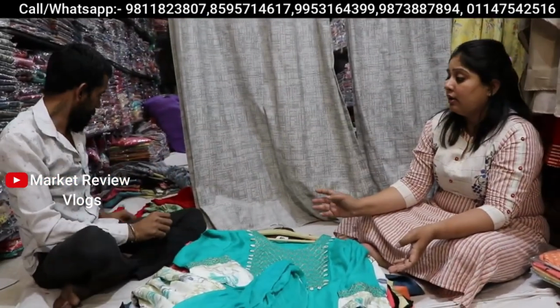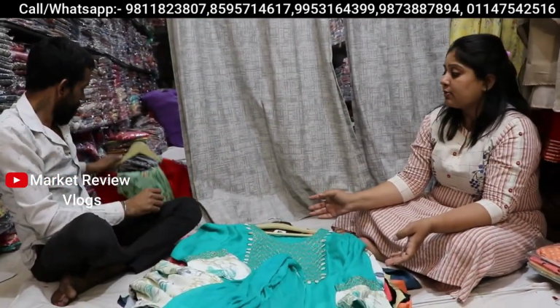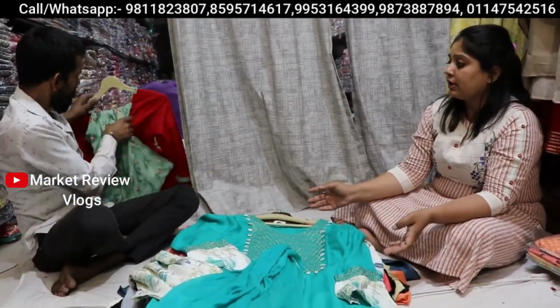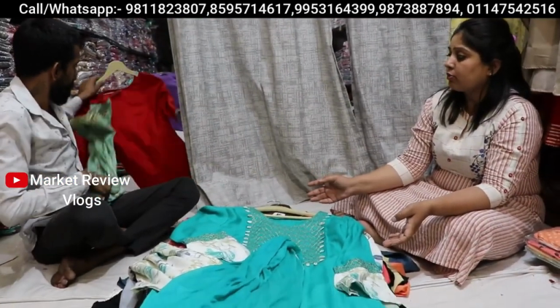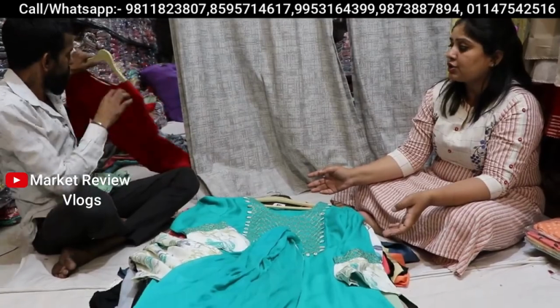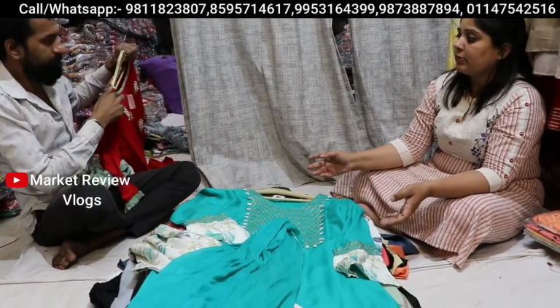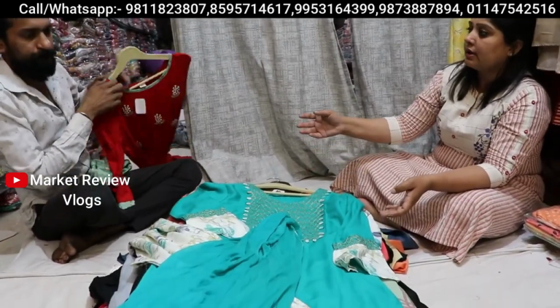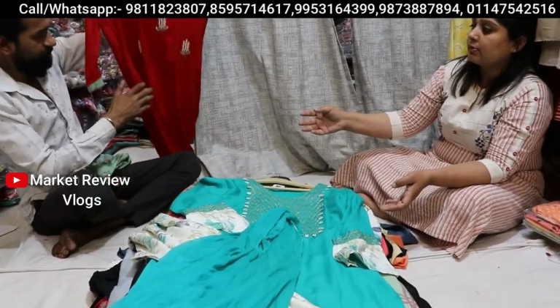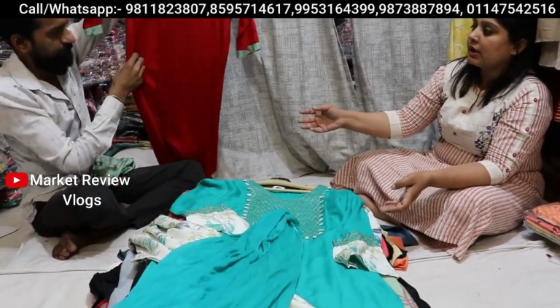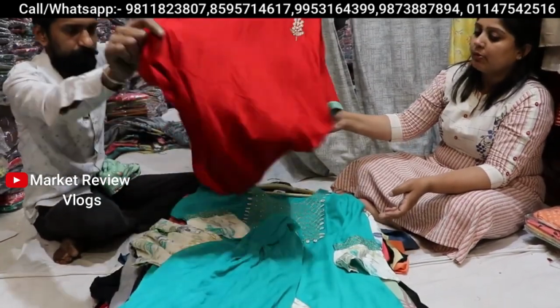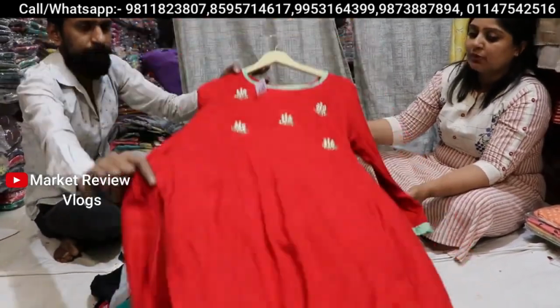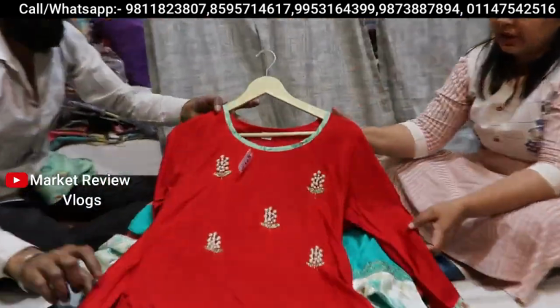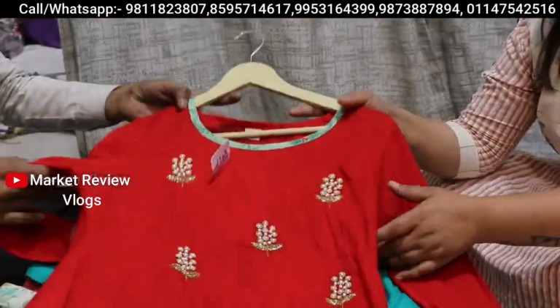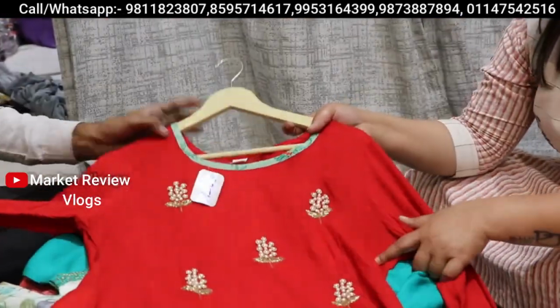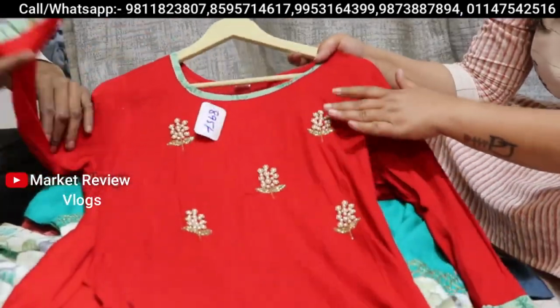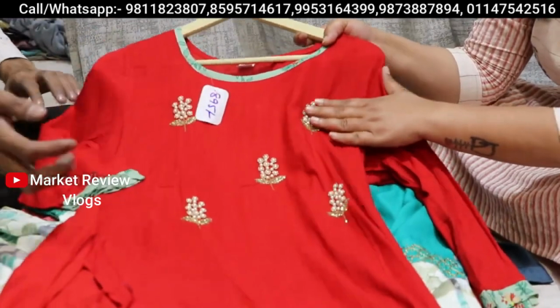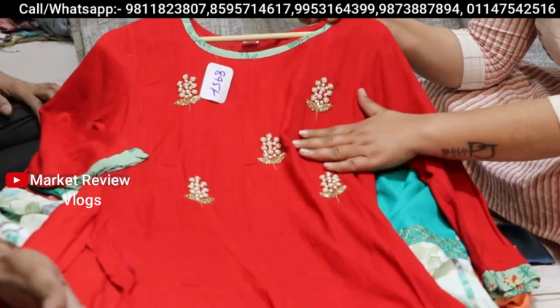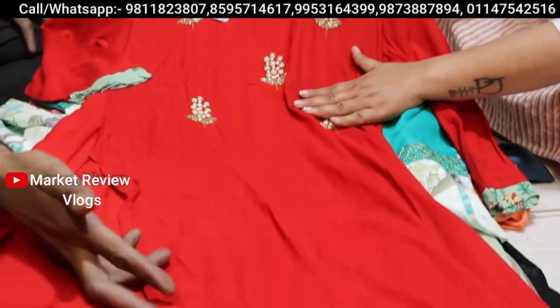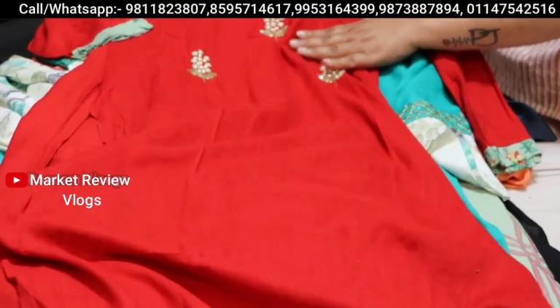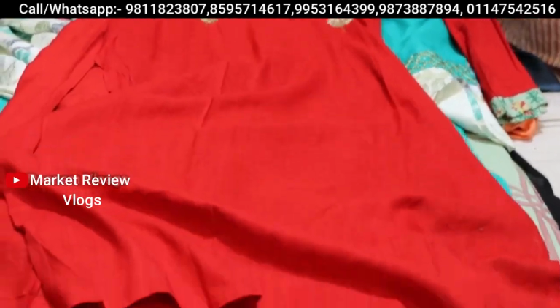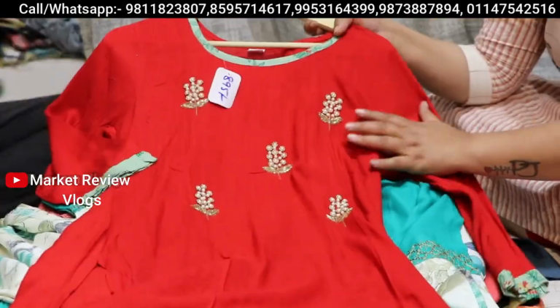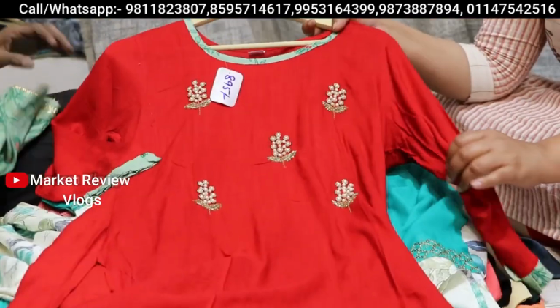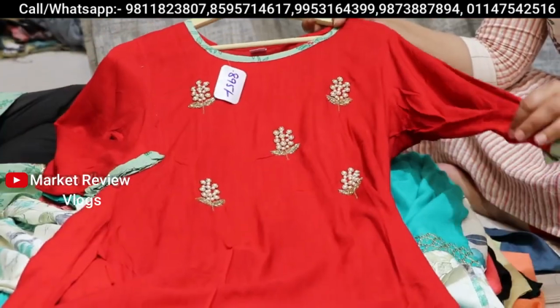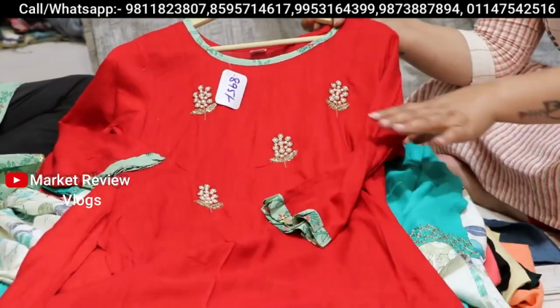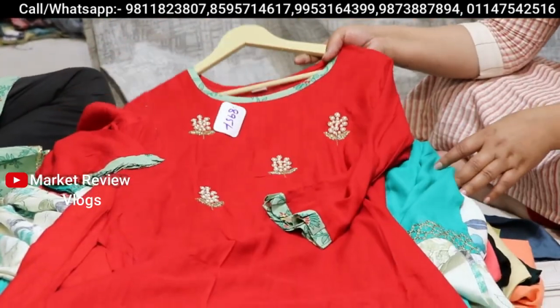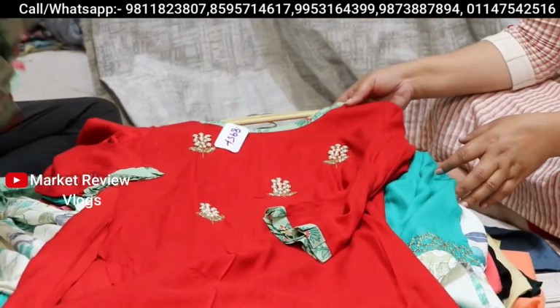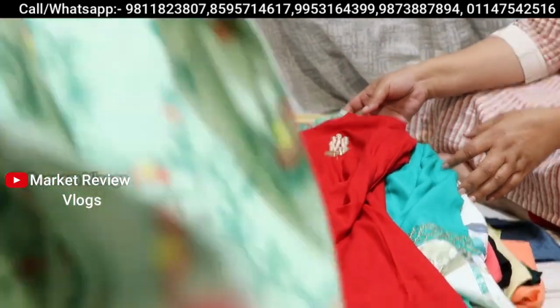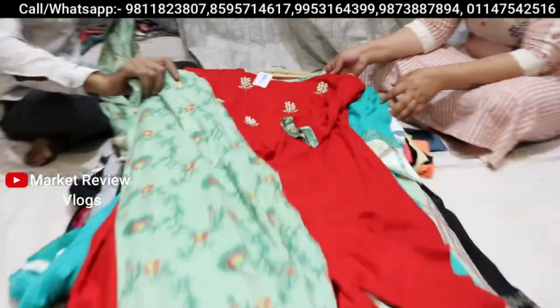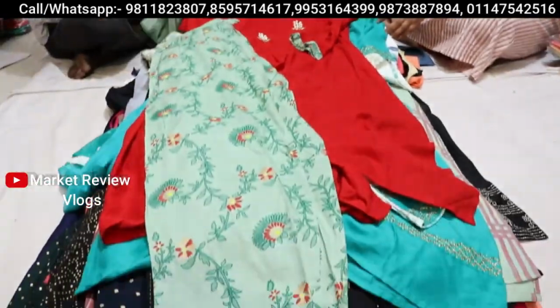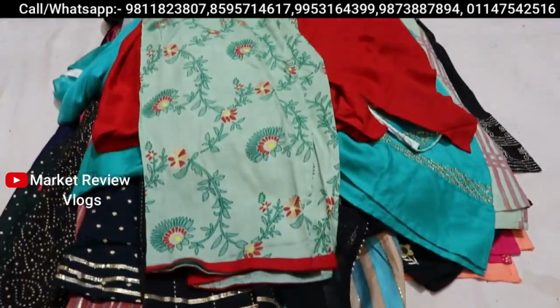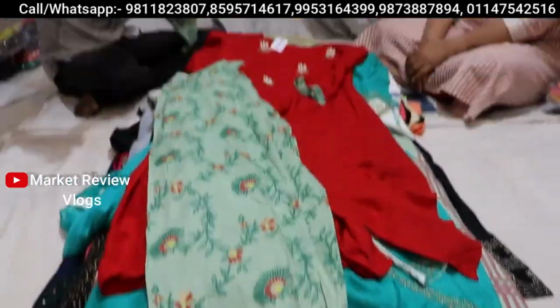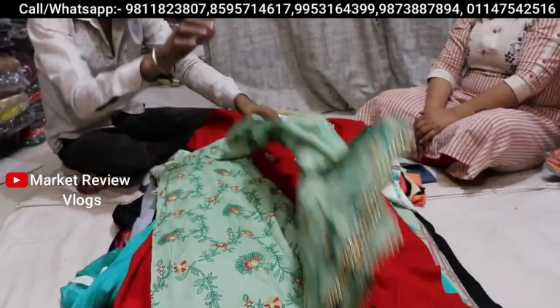Last but not least — you will get a lot of collection, but it is not possible to show everything in the video. Here you can see the pearl work — you will get it at 895 rupees, with pants. Very beautiful.